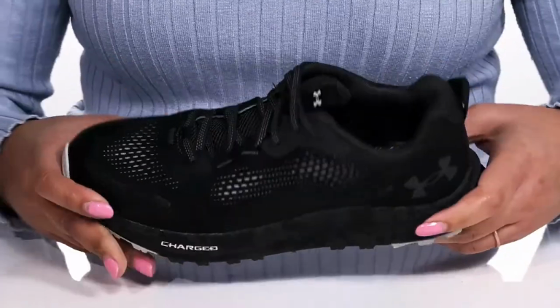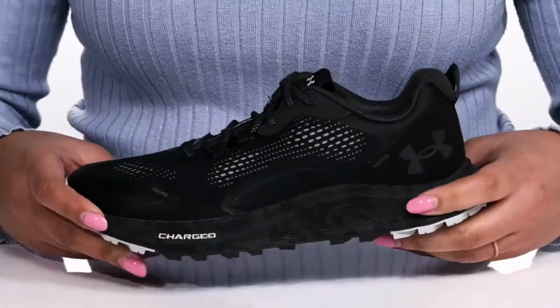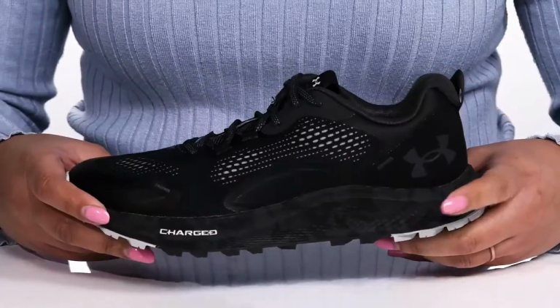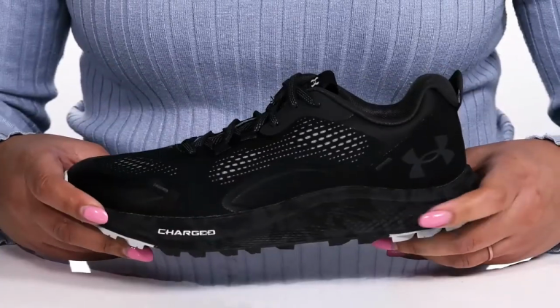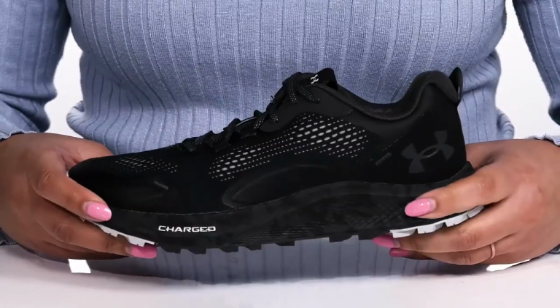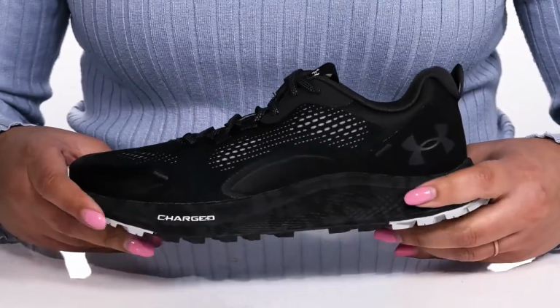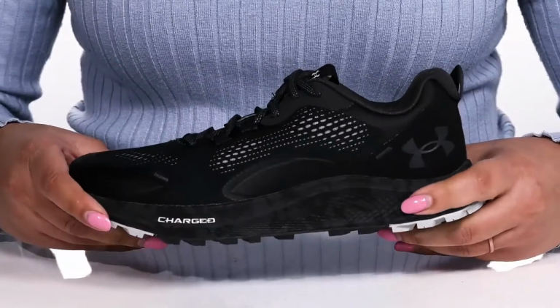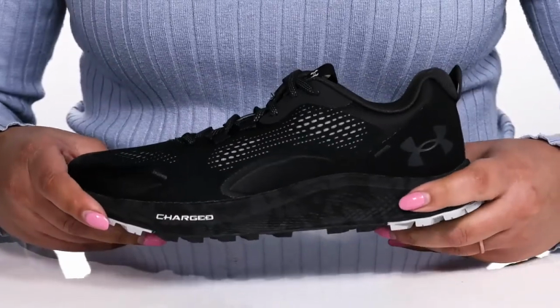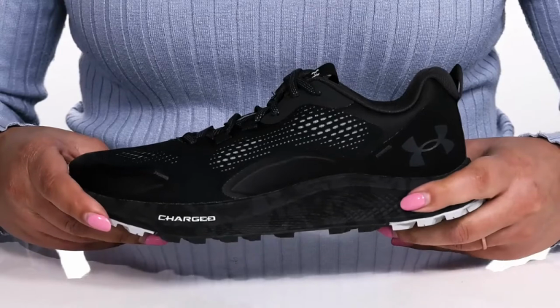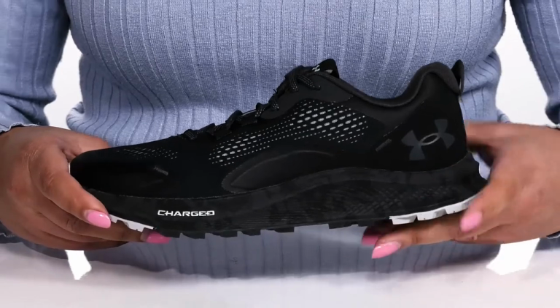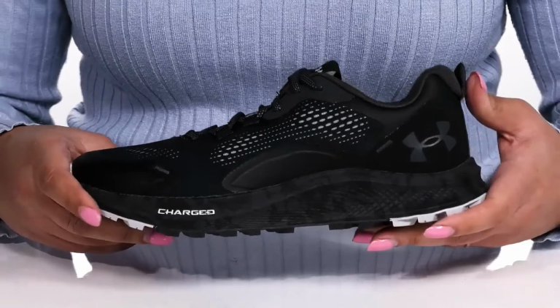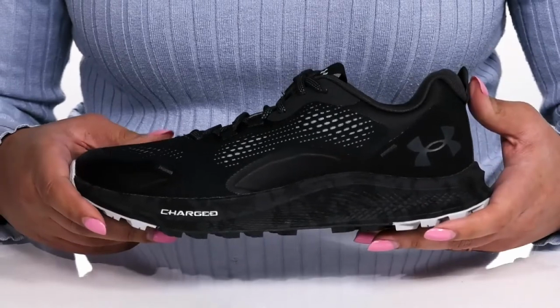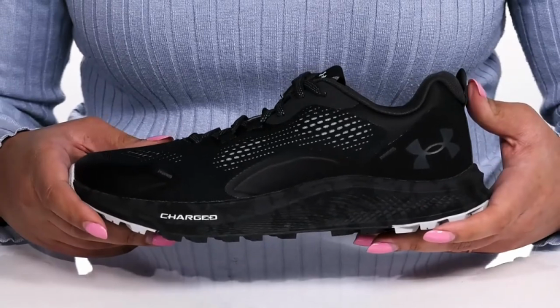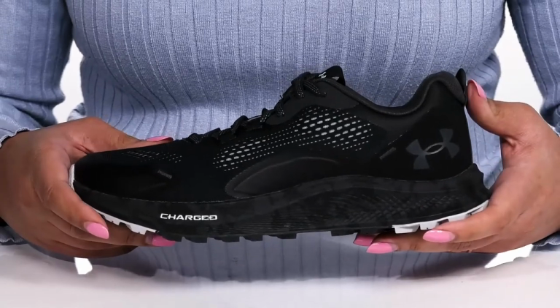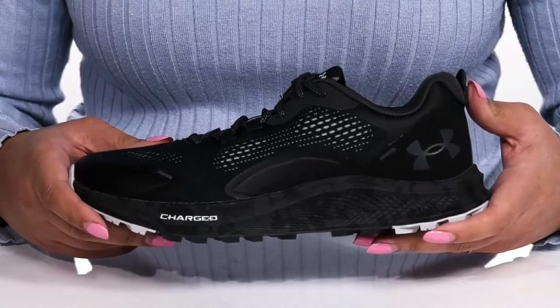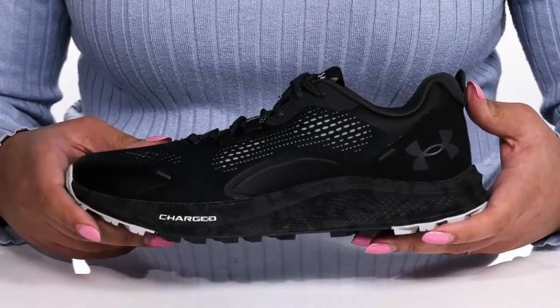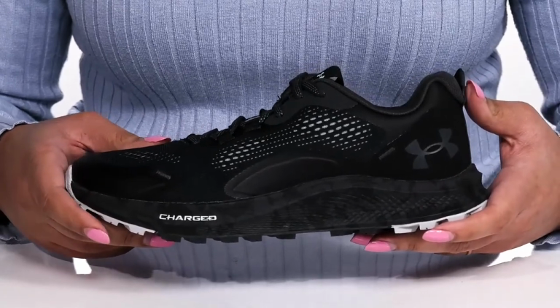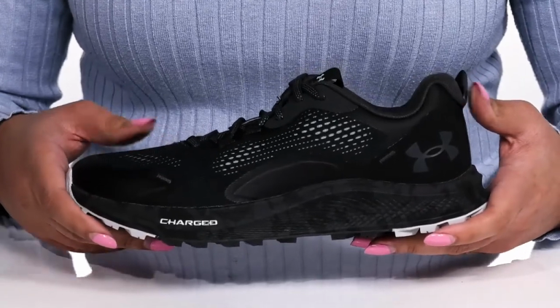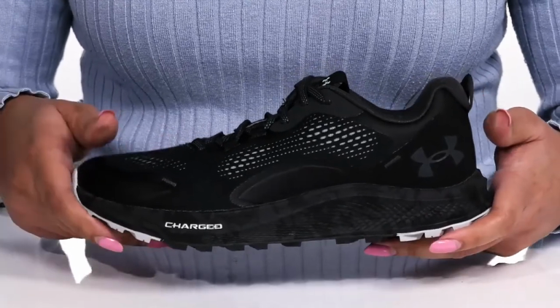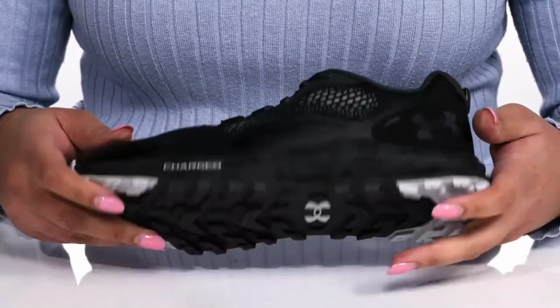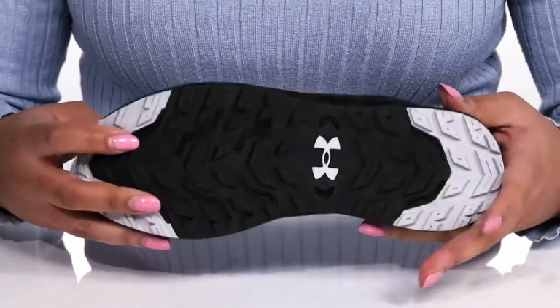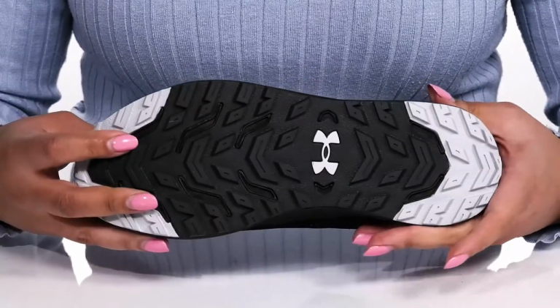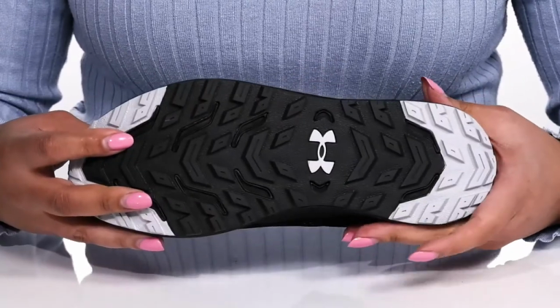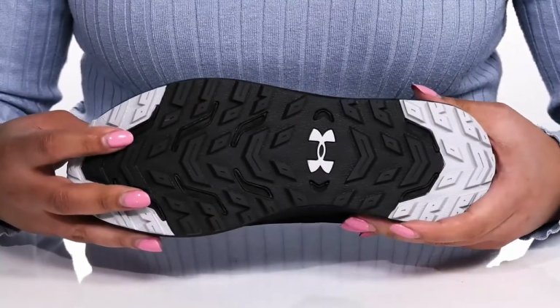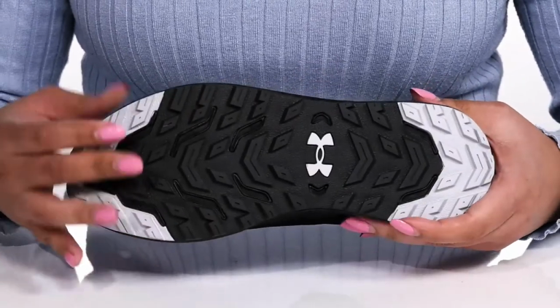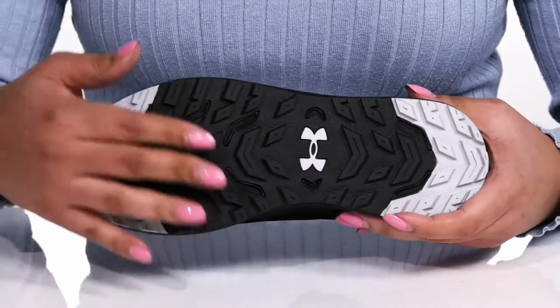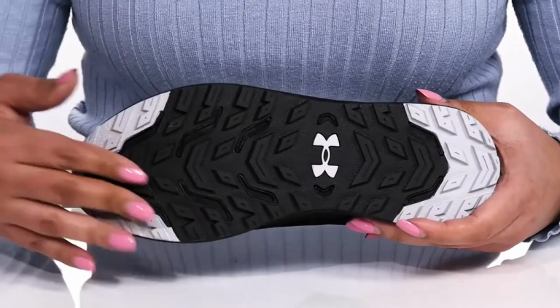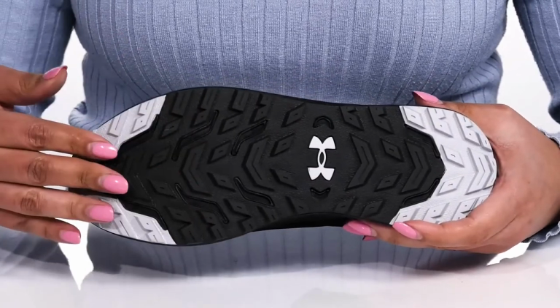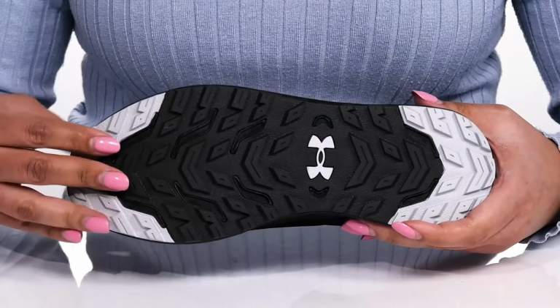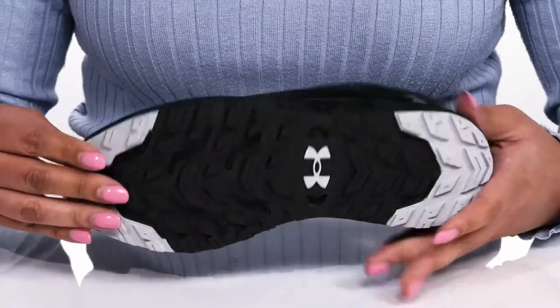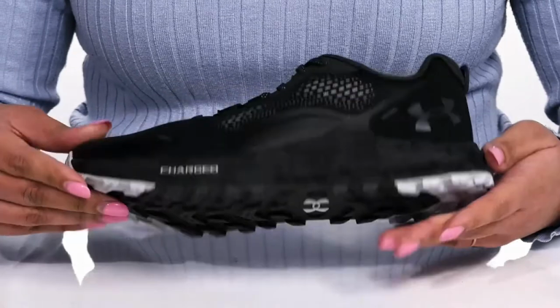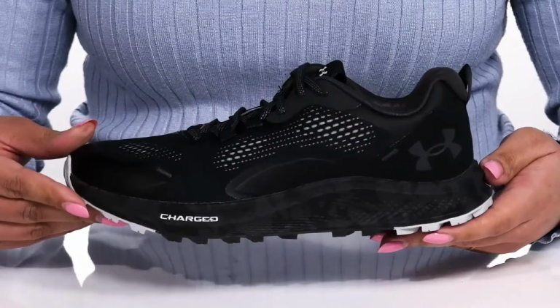The lightweight EVA foam midsole has additional cushioning for comfort, and it's all on top of a durable man-made outsole that has grippy lugs to keep you stable.